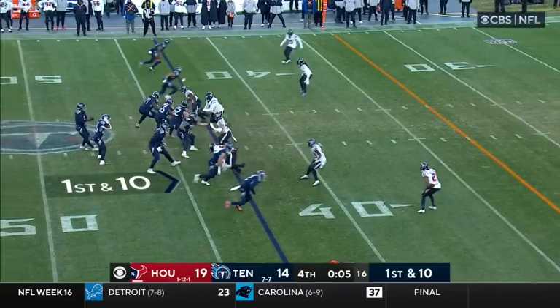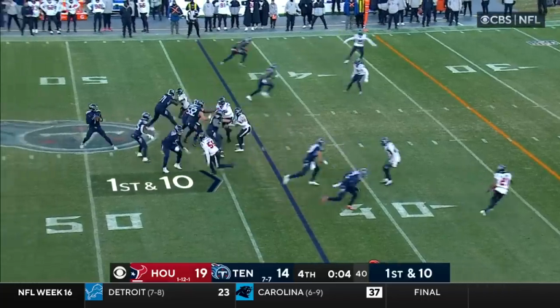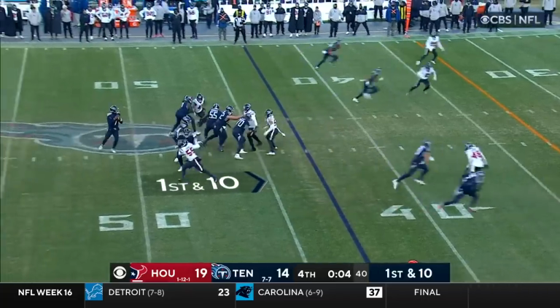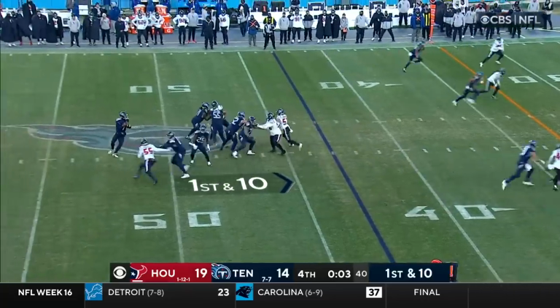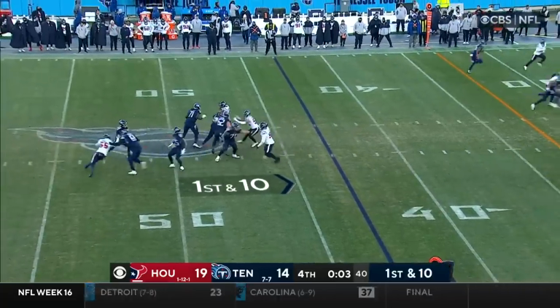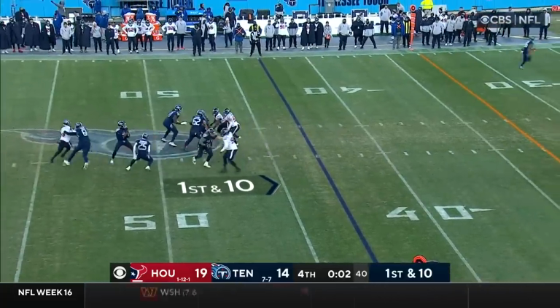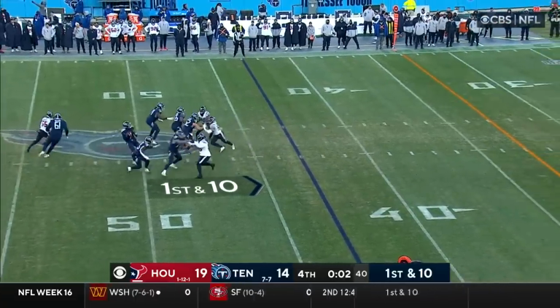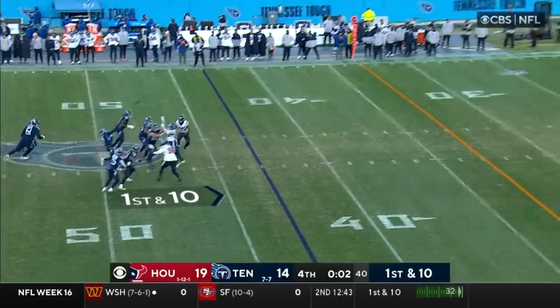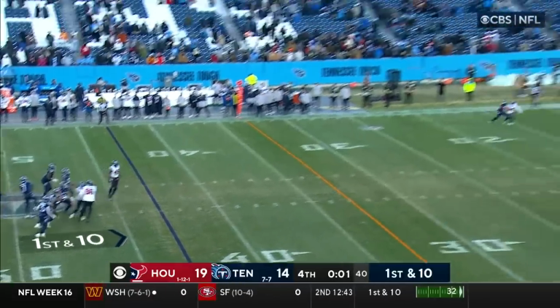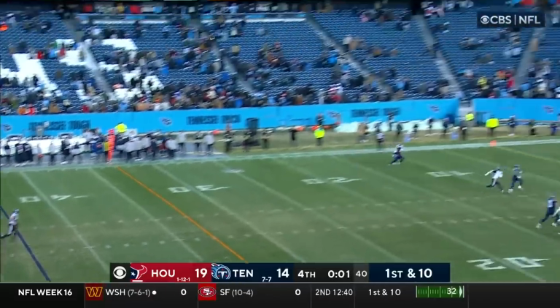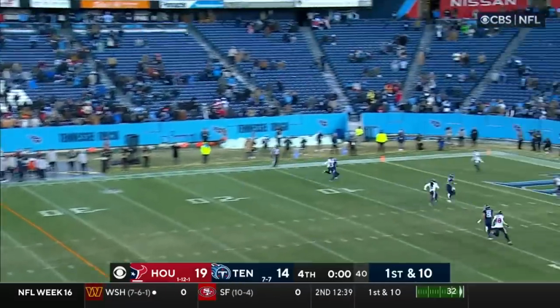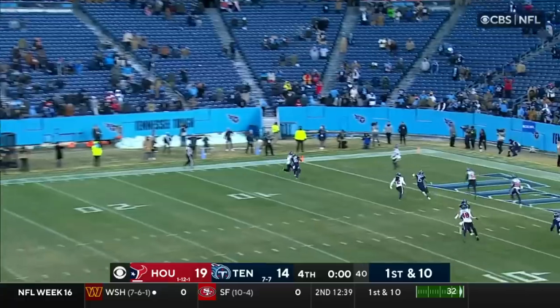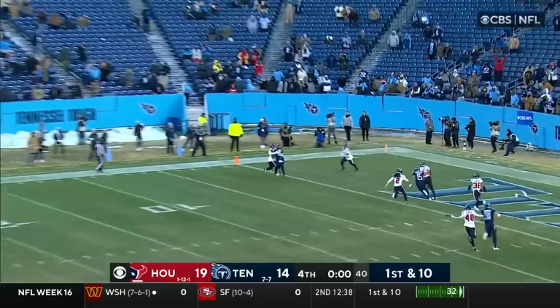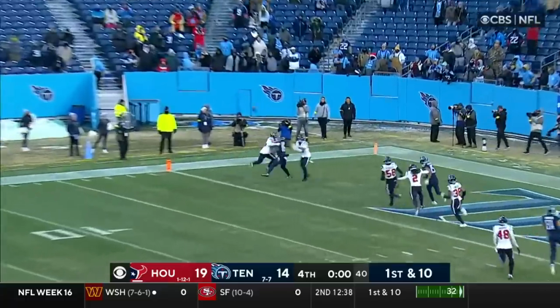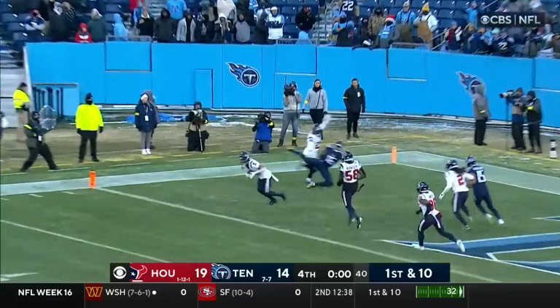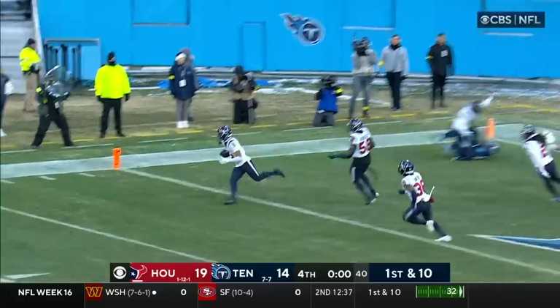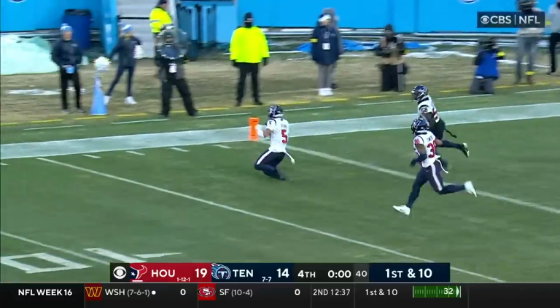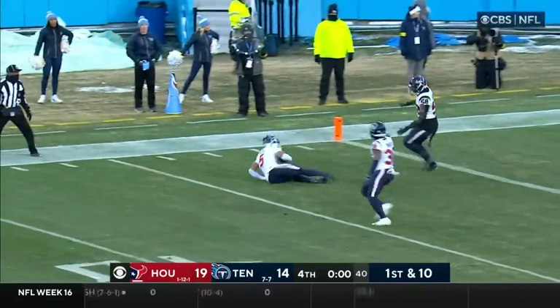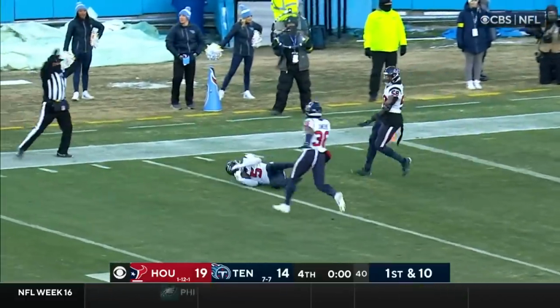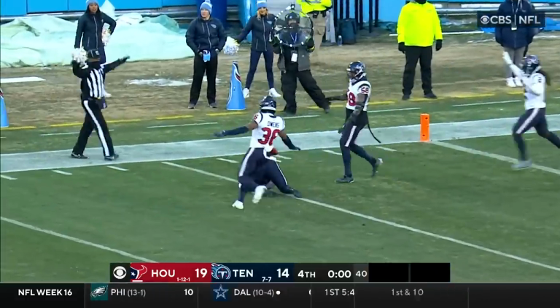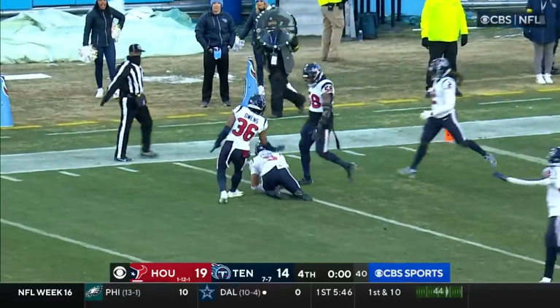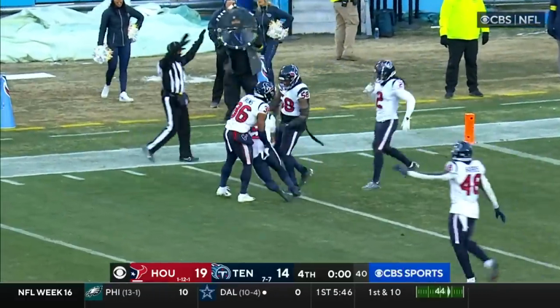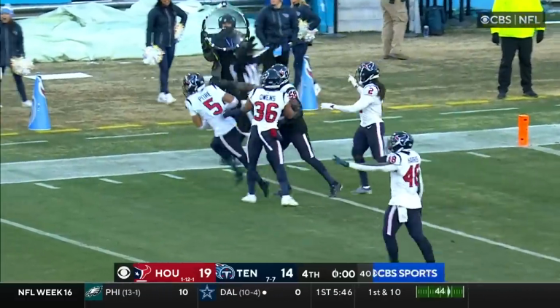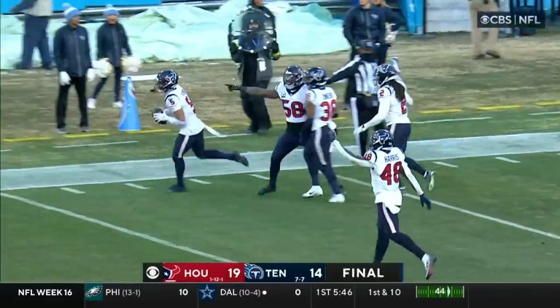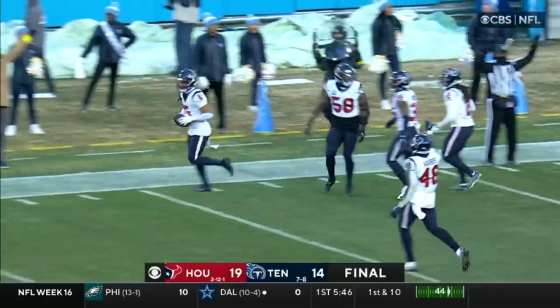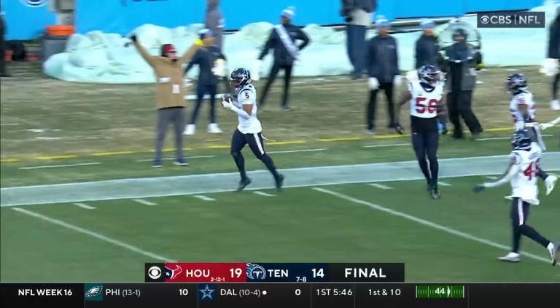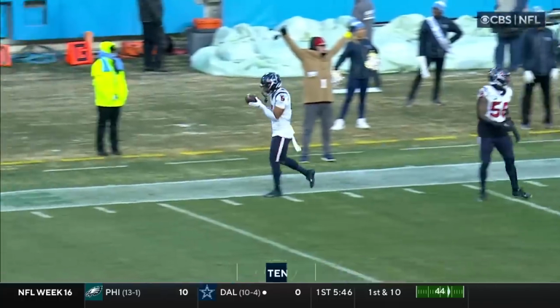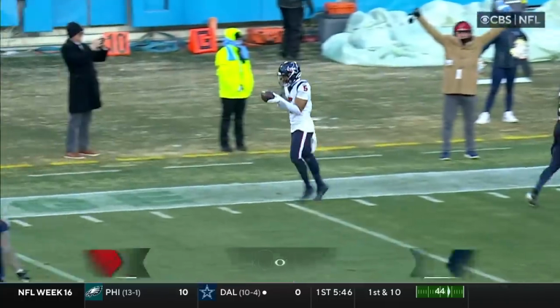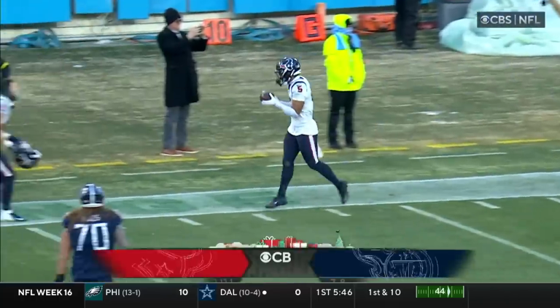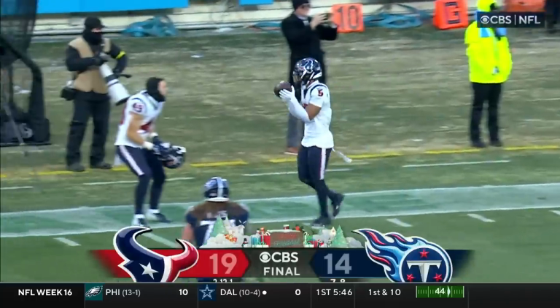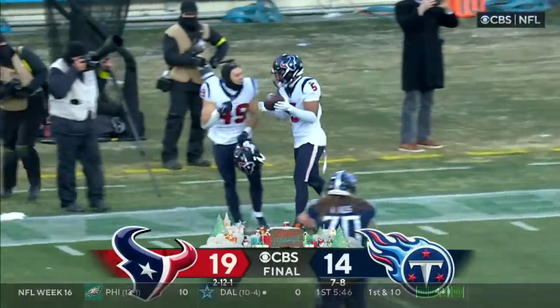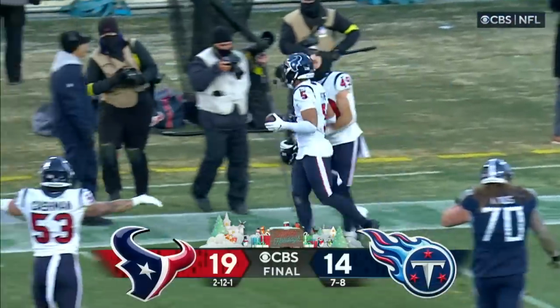Tennessee looking for a Christmas miracle — Willis winds up, throws it down the field into the end zone — intercepted! Petrie goes down, and the Texans have their second win of the year. They stop a nine-game losing streak.